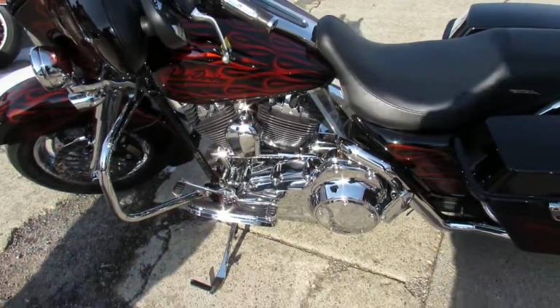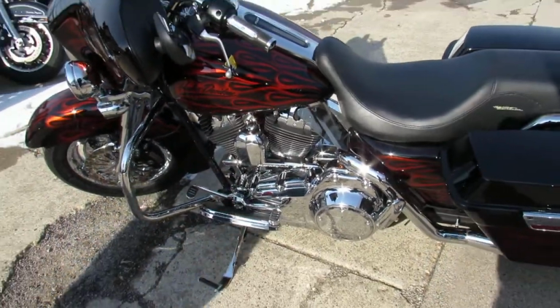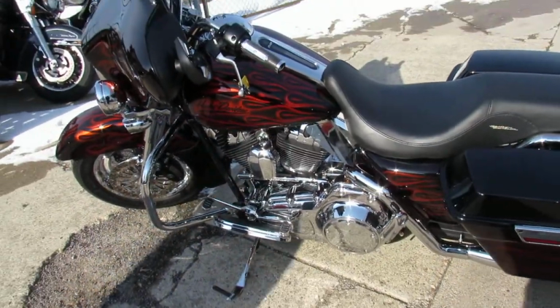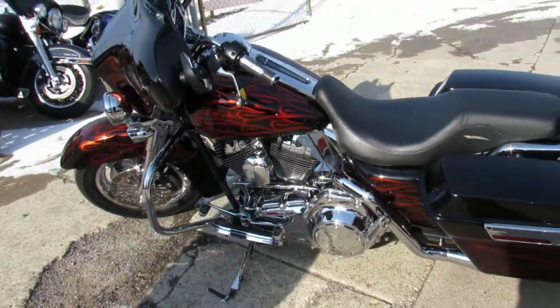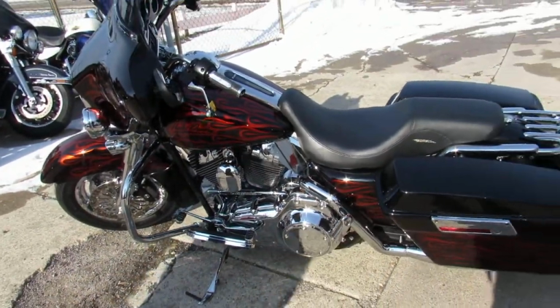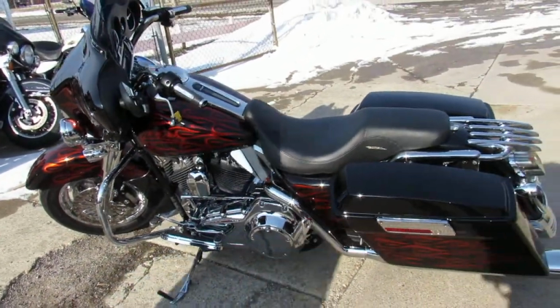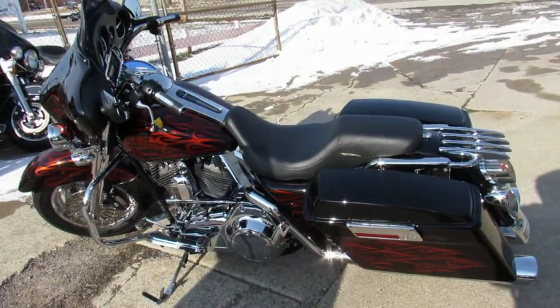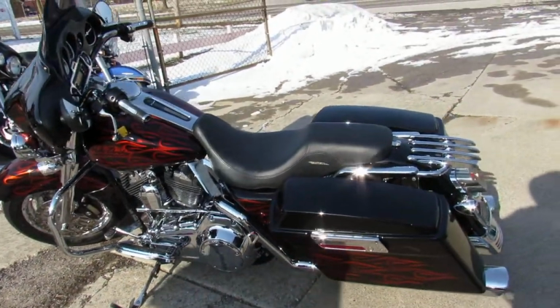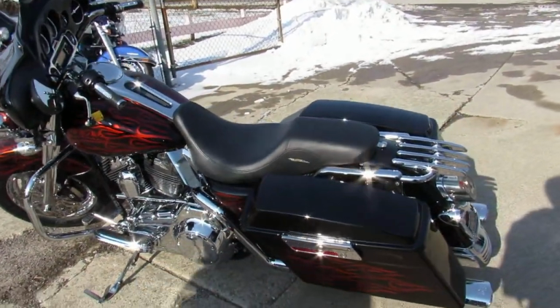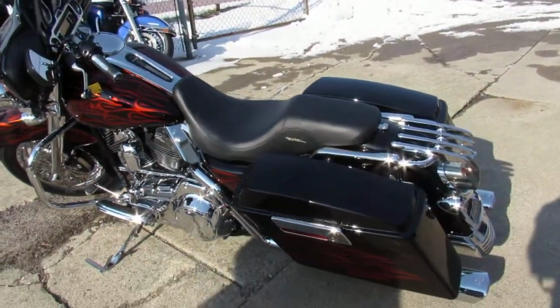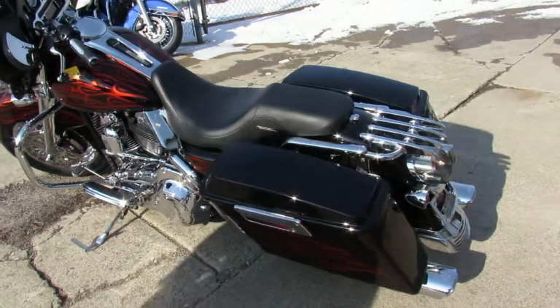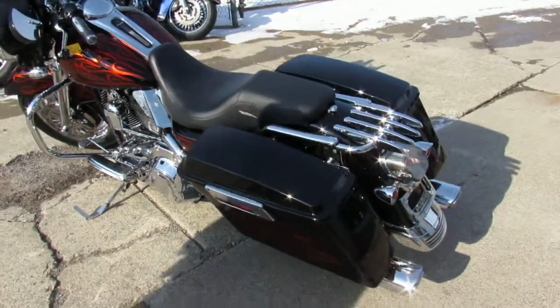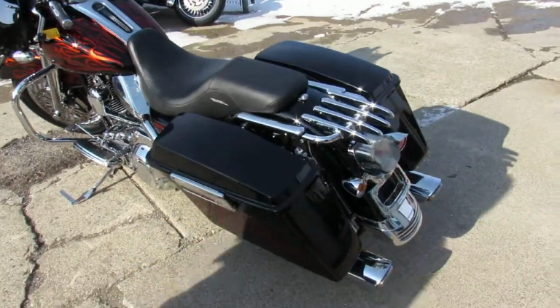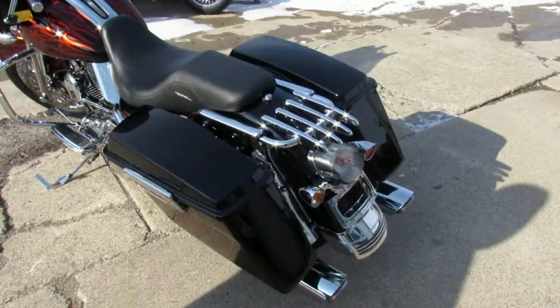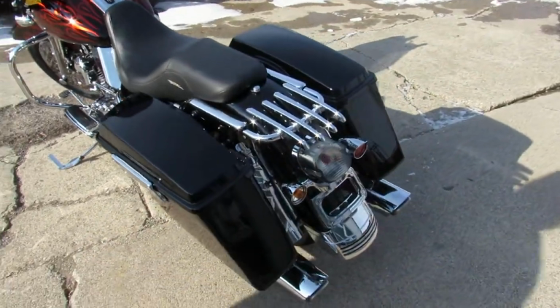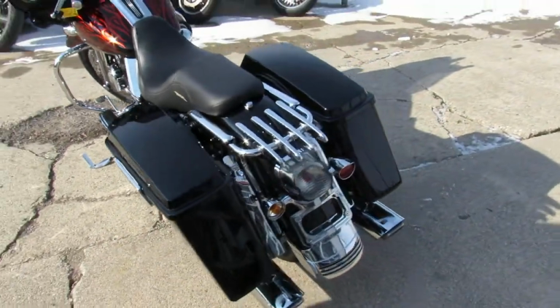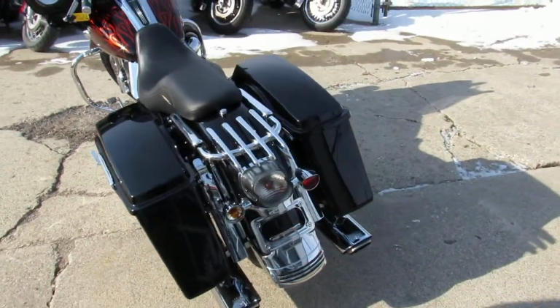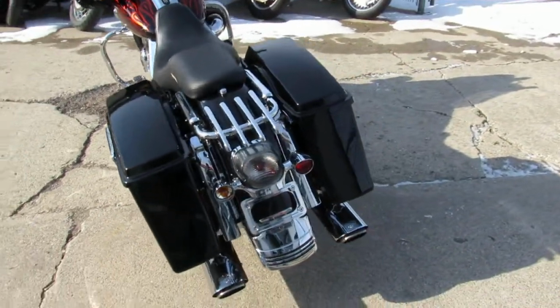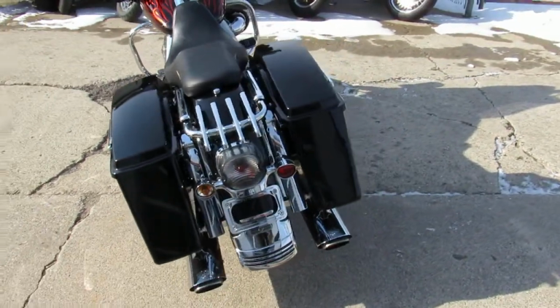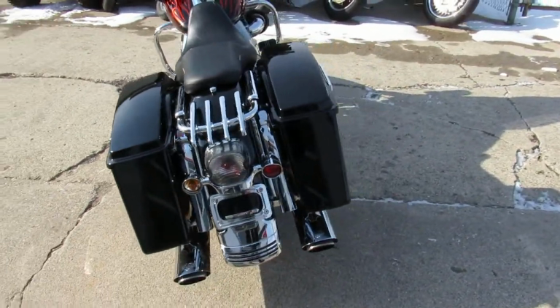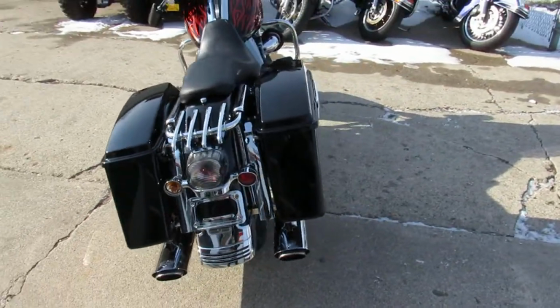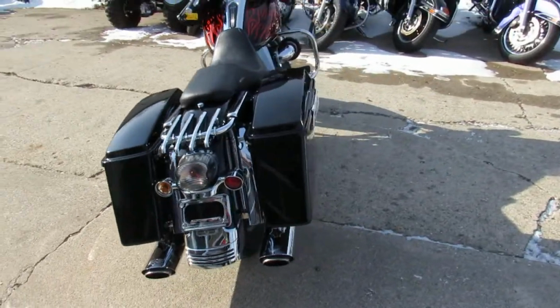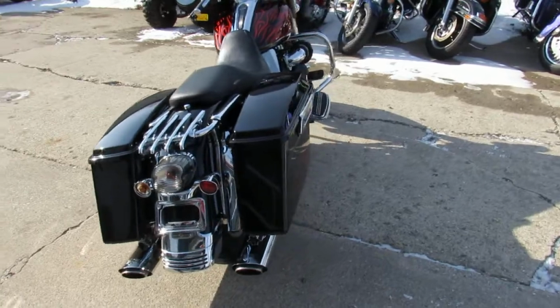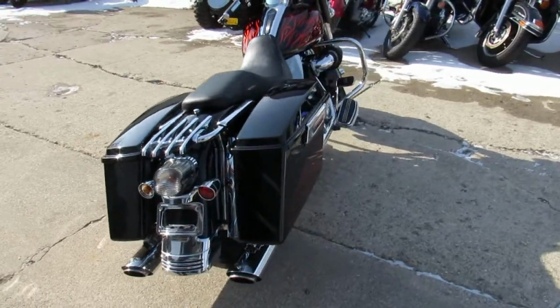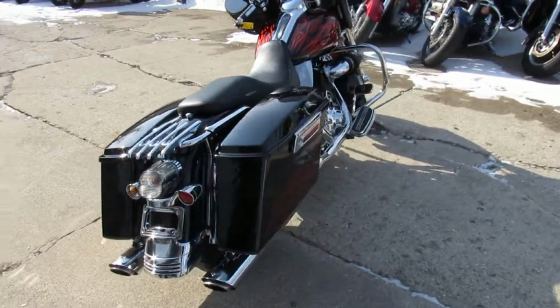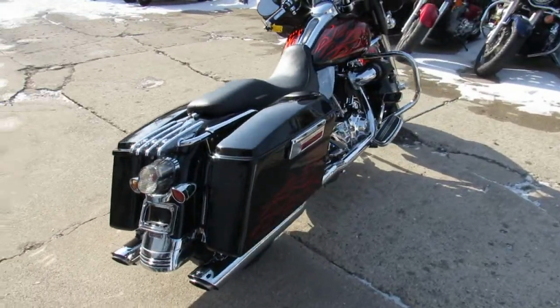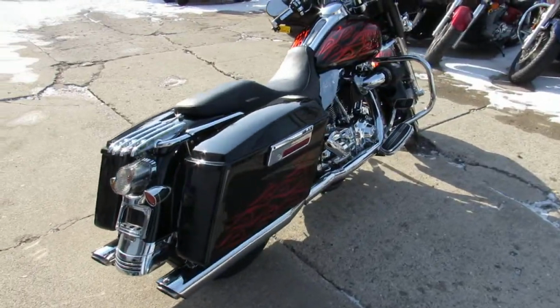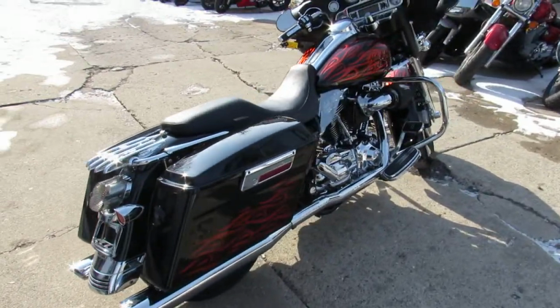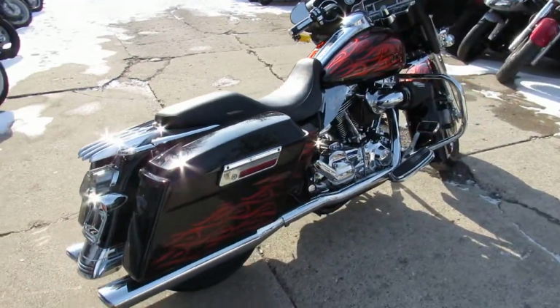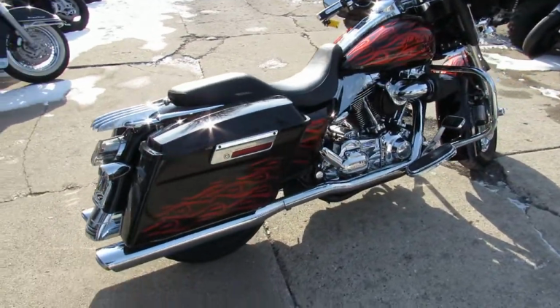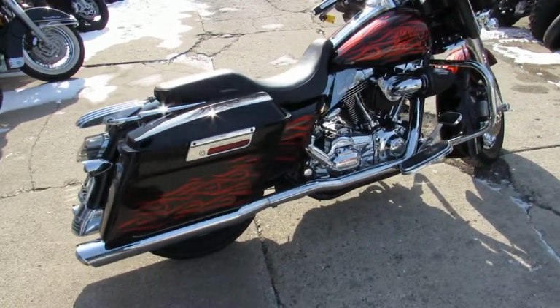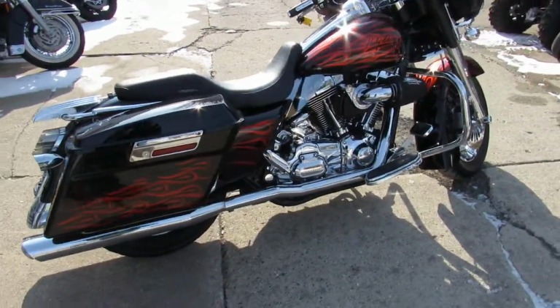You guys can buy this one with confidence. Only $14,499. We've got guaranteed financing and leasing programs. Out-of-state financing and we can assist with shipping nationwide. Give us a call today and you can ride today. ApprovalPowerSports.com